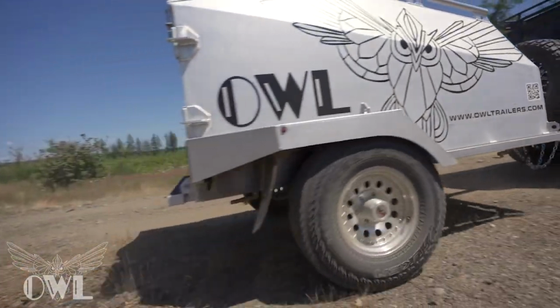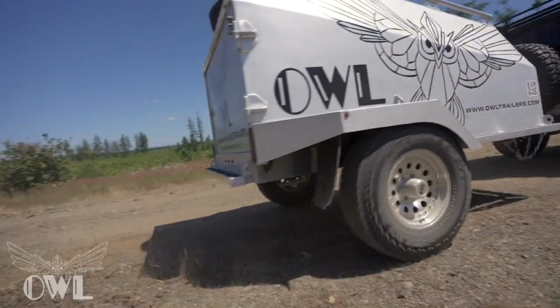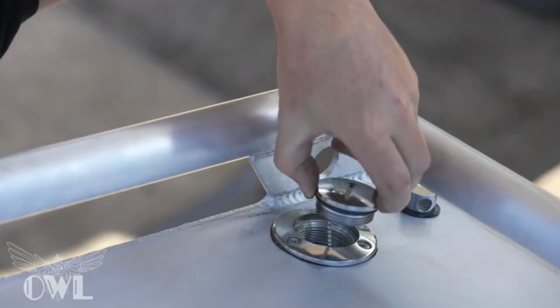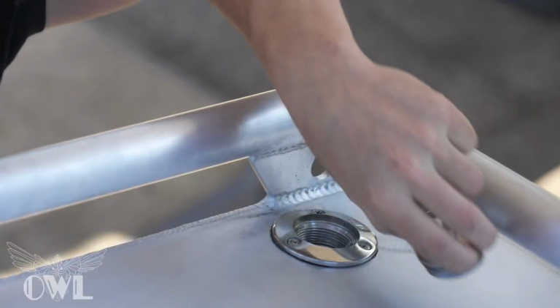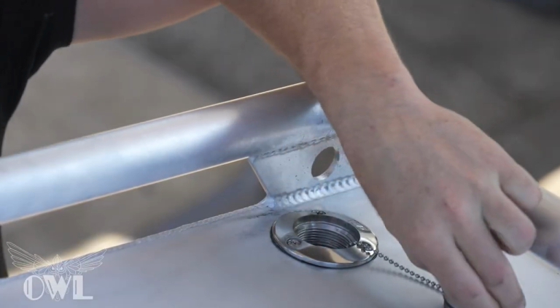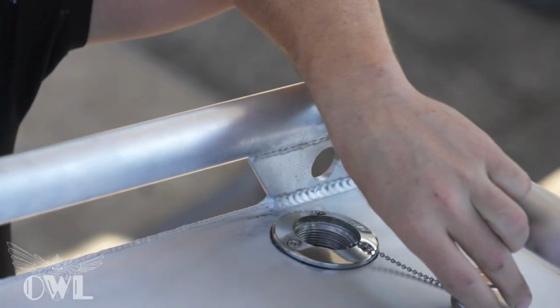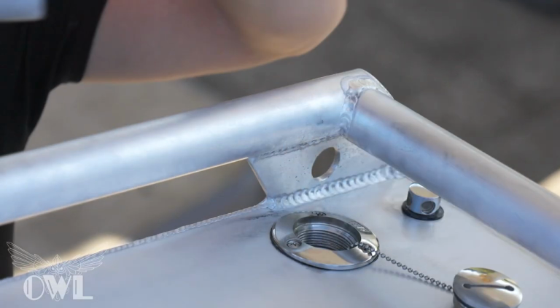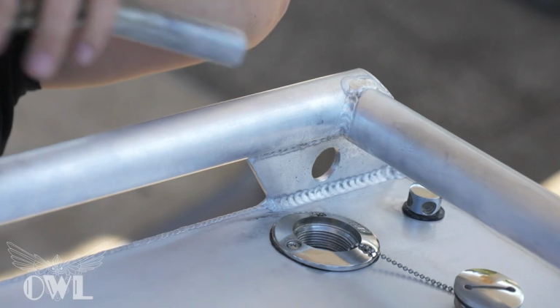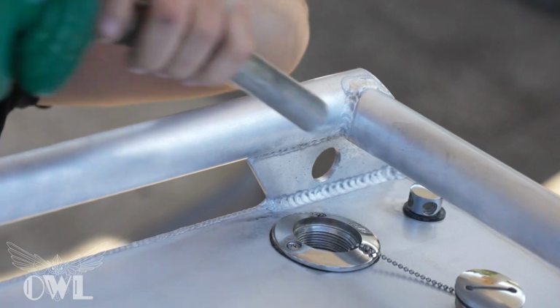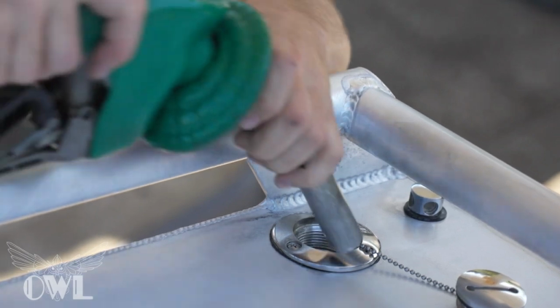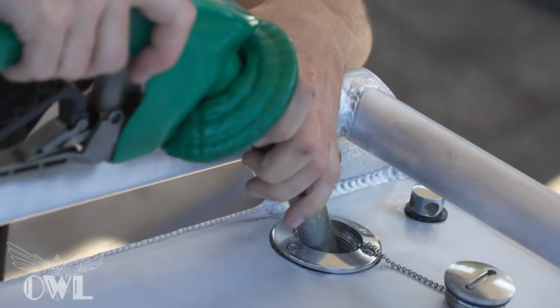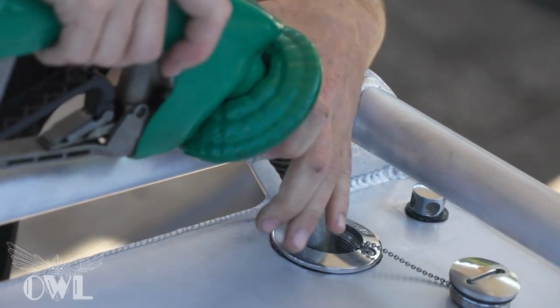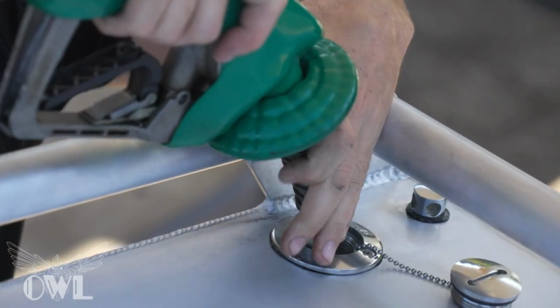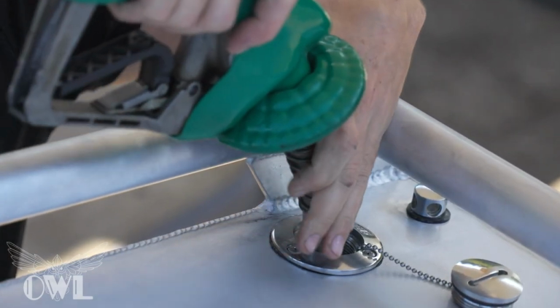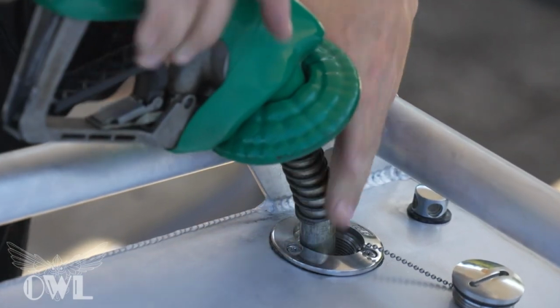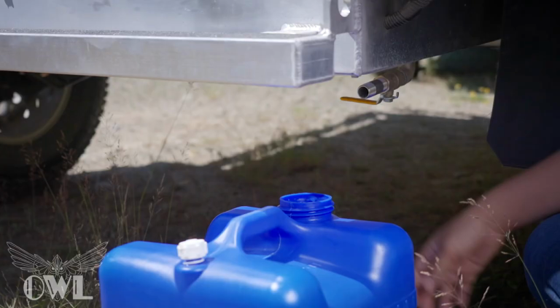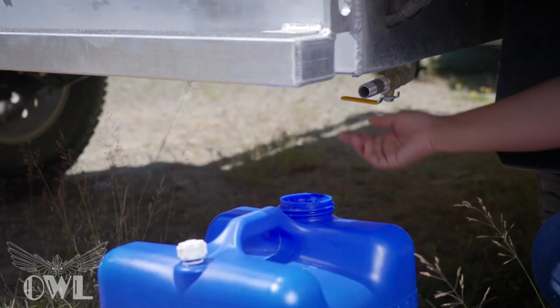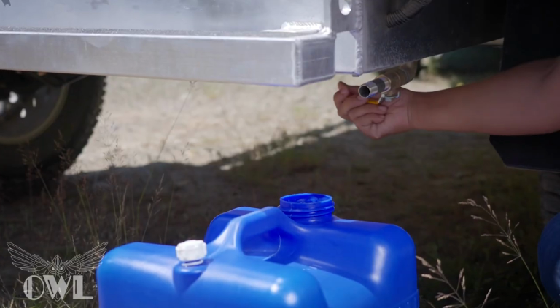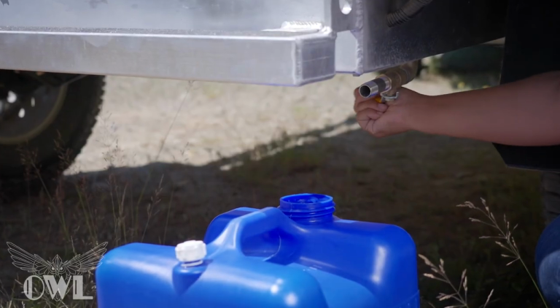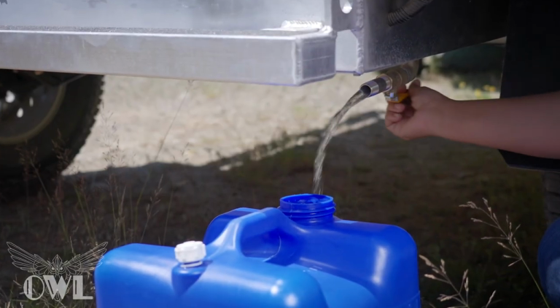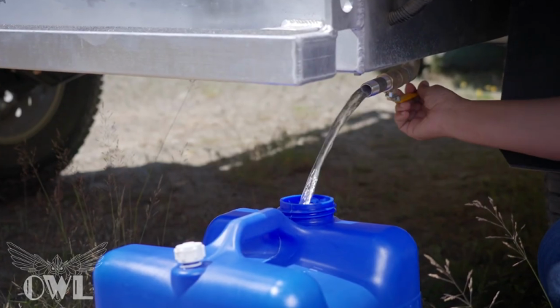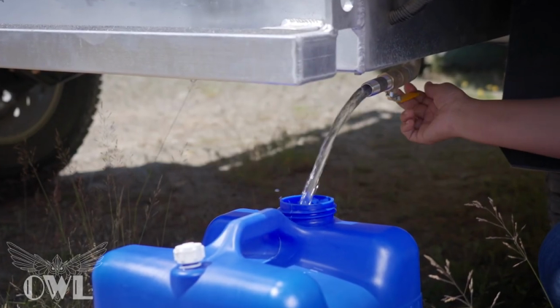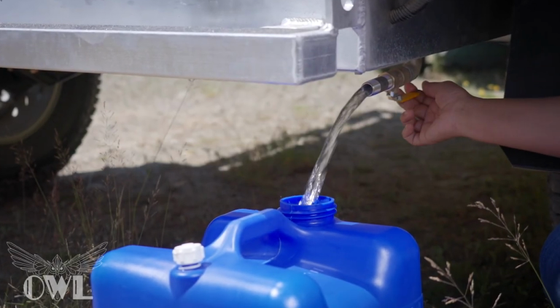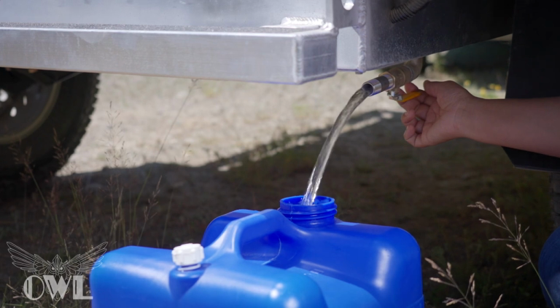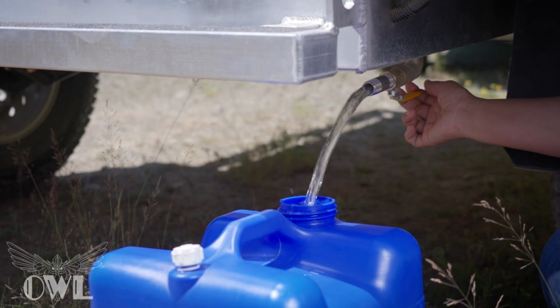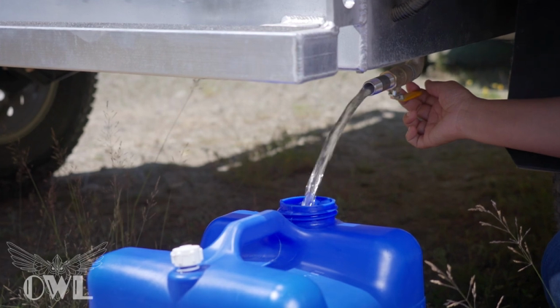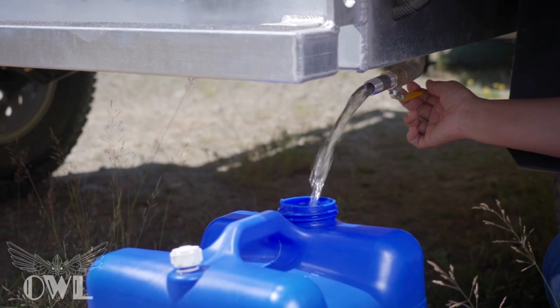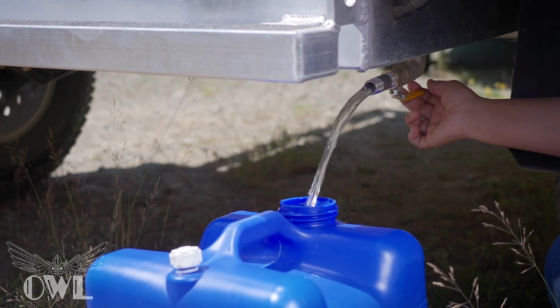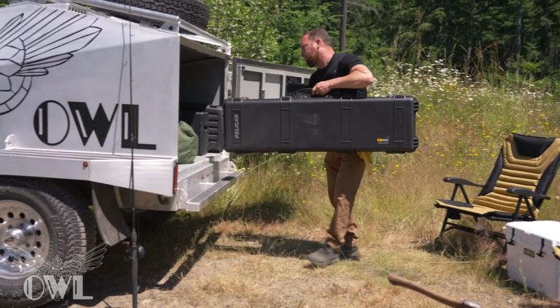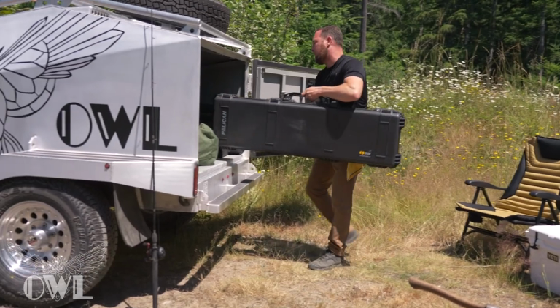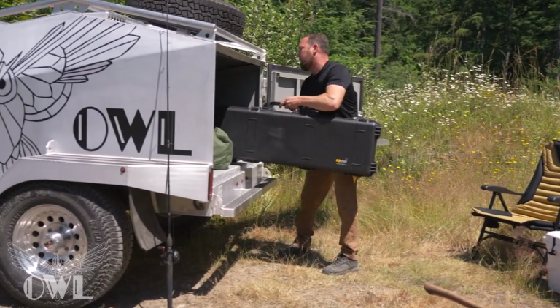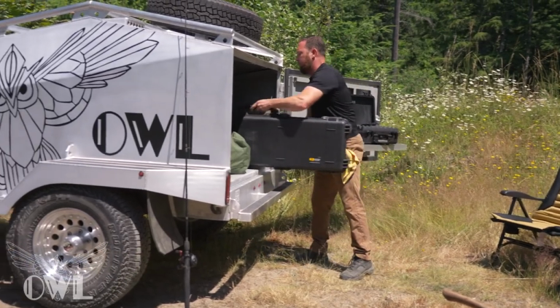The frame encases two 30-gallon locking fluid tanks, located at the front and the rear of the trailer, keeping your extra fuel or water supply safely stored and protected beneath.